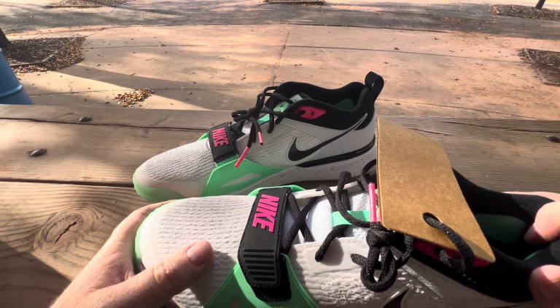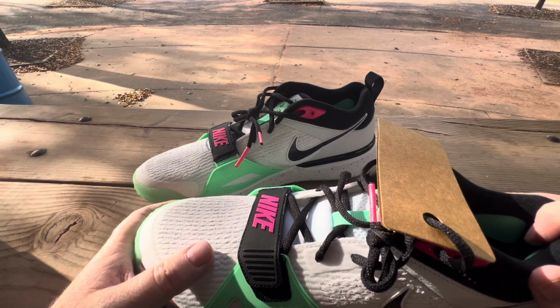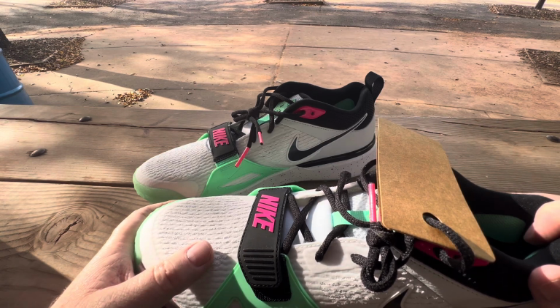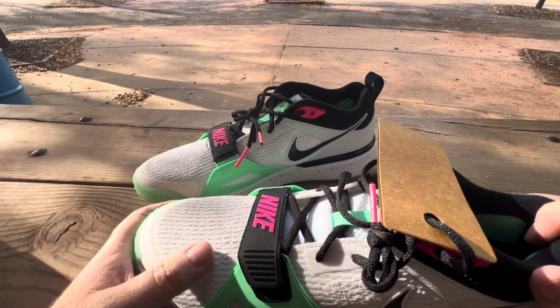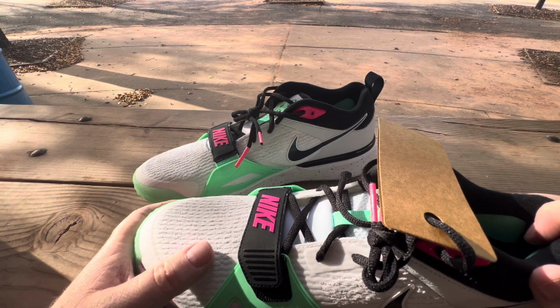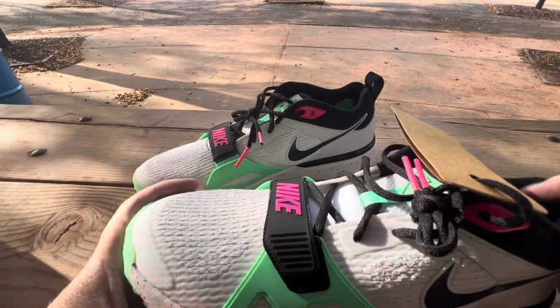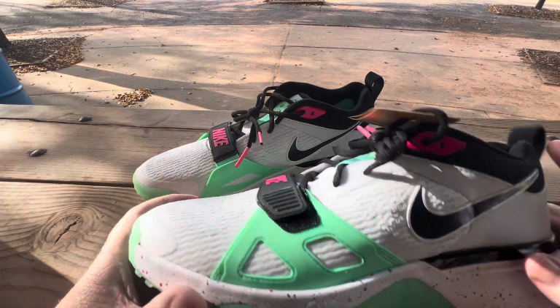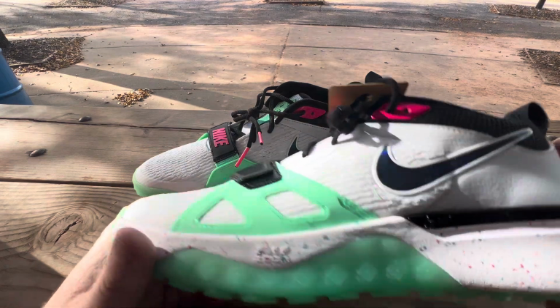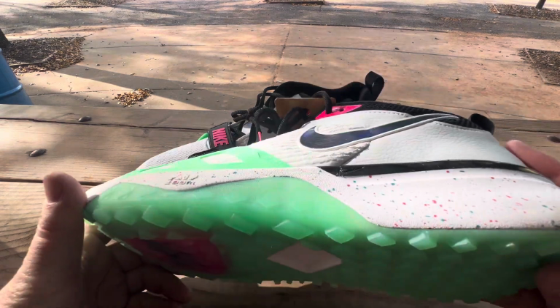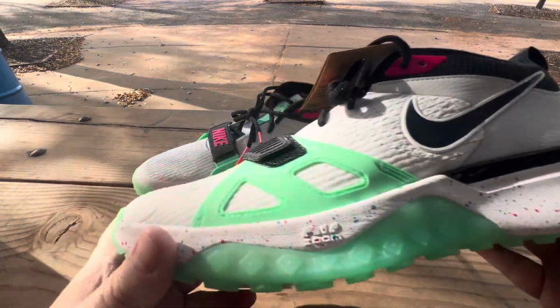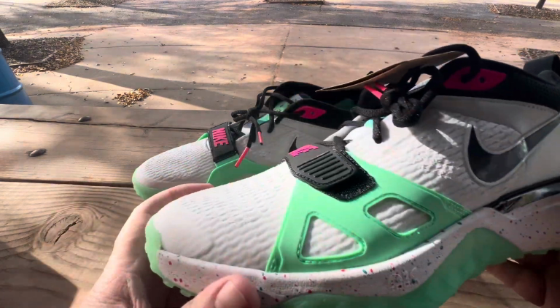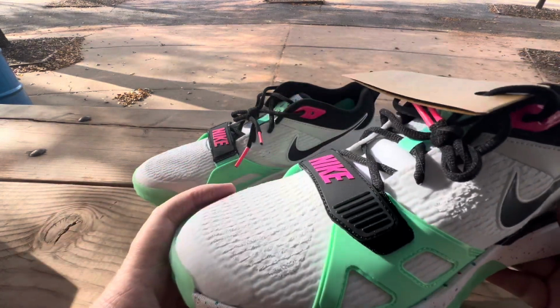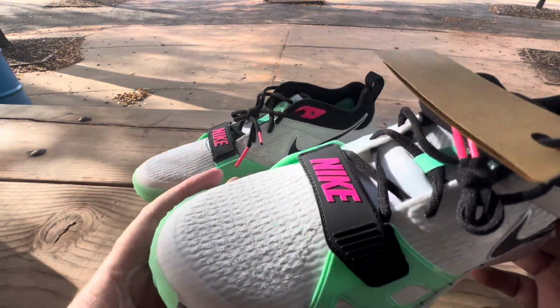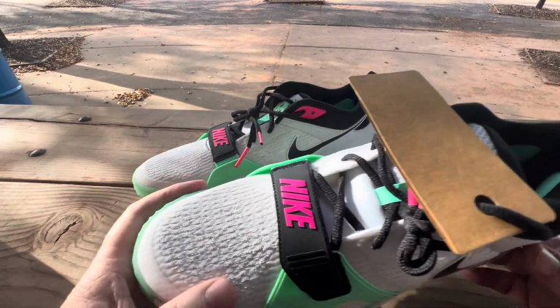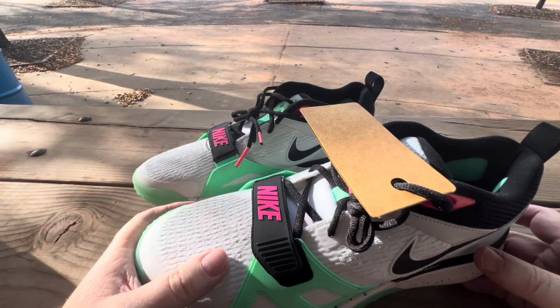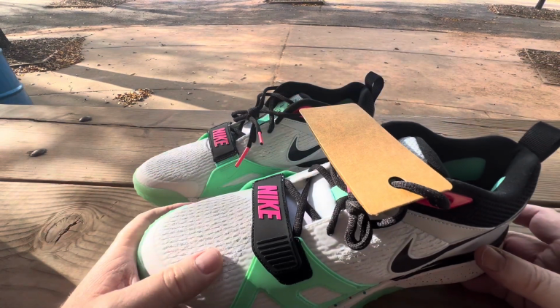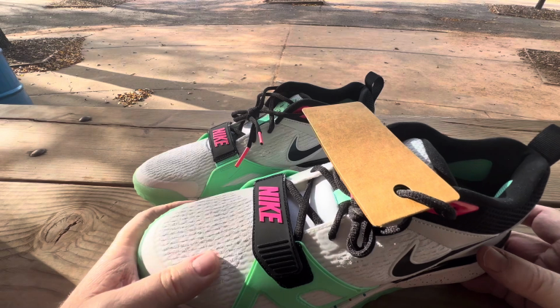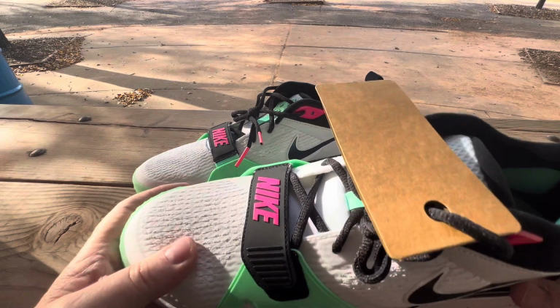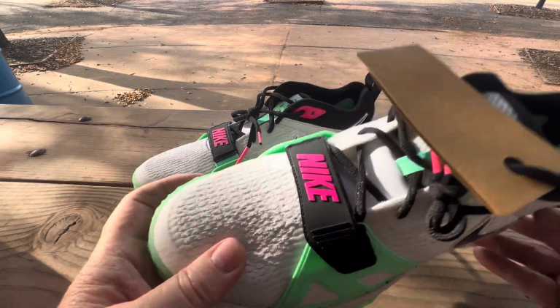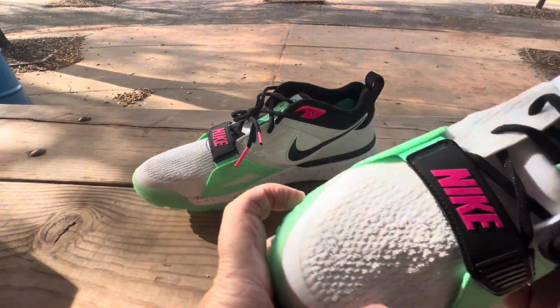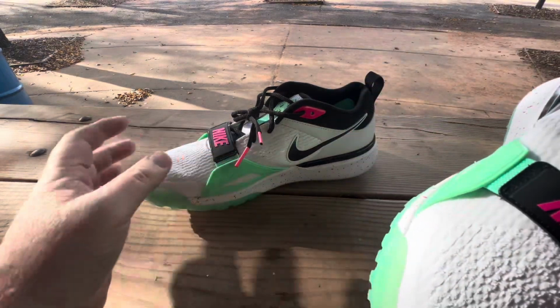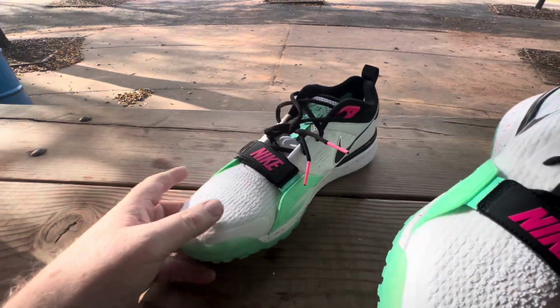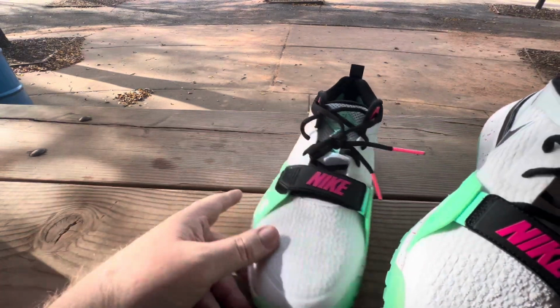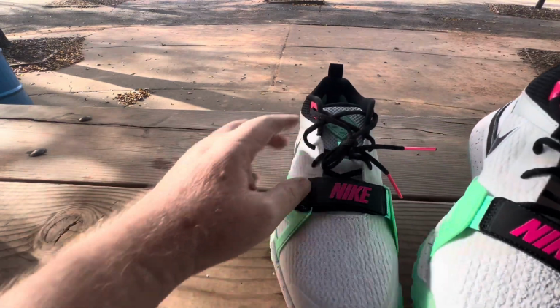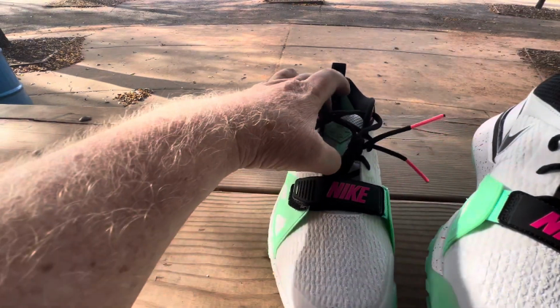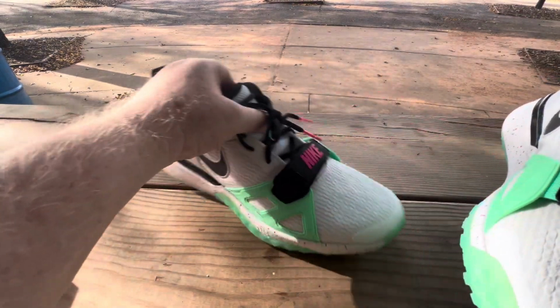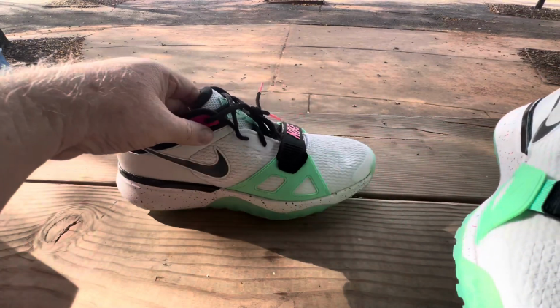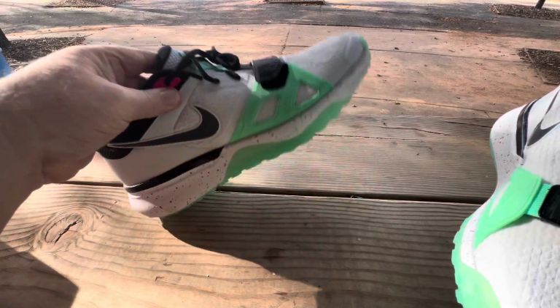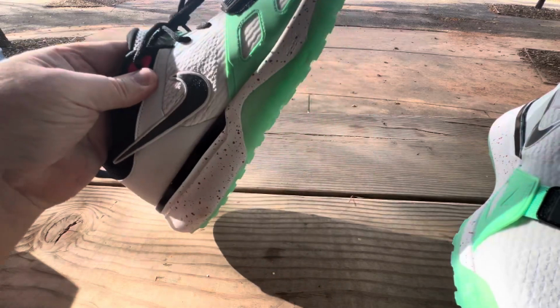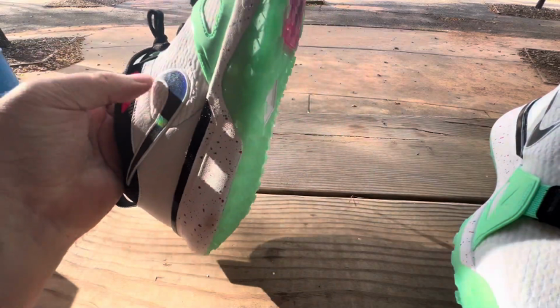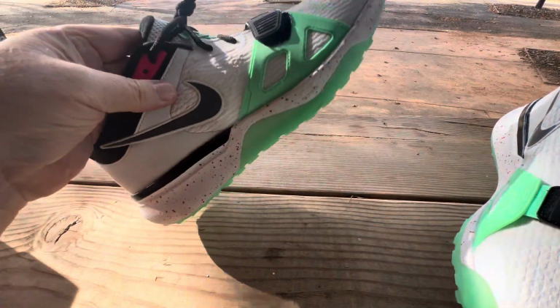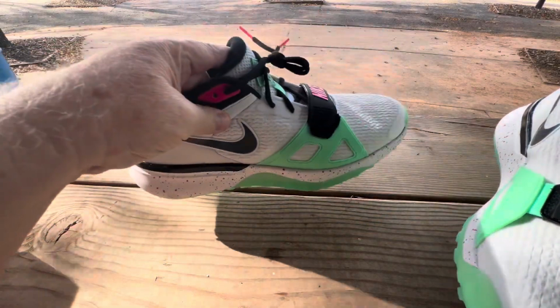It'll sit one week at one price, and if it doesn't move, they drop it again. So if you're shopping, go on their website — even if you don't have one in your neighborhood or area — and pick some stuff up because it's on their website too.